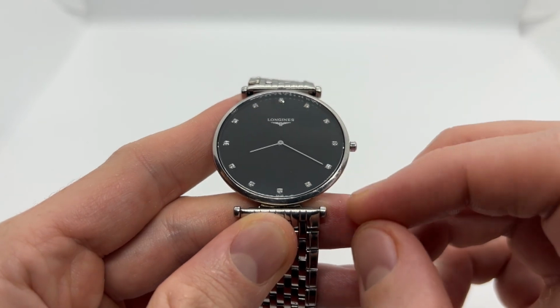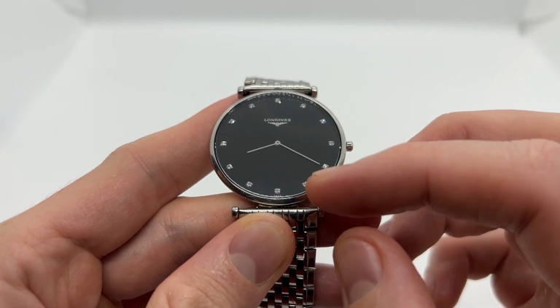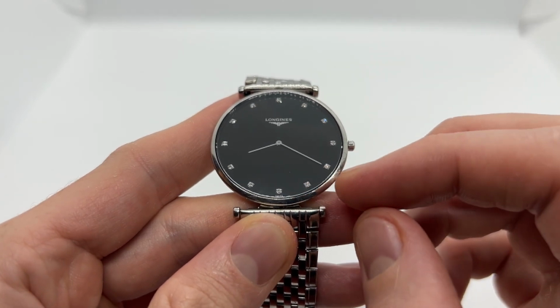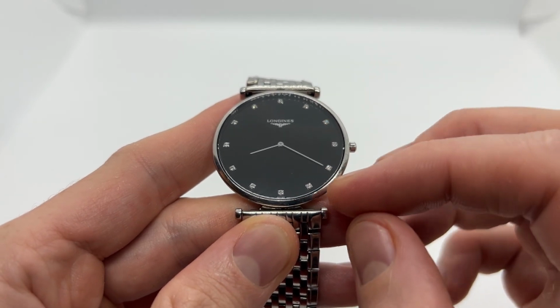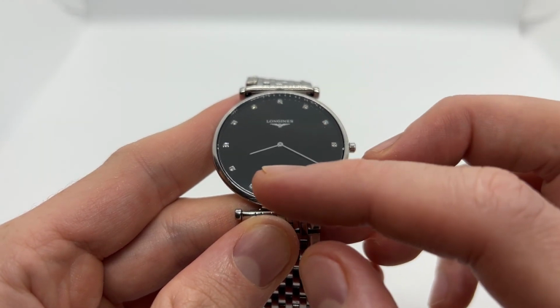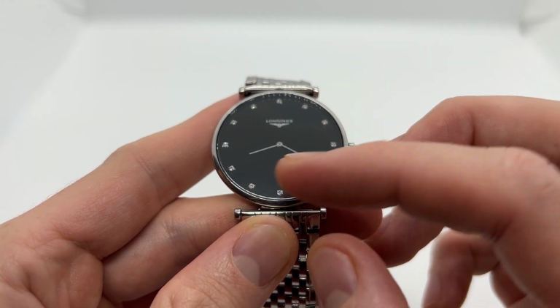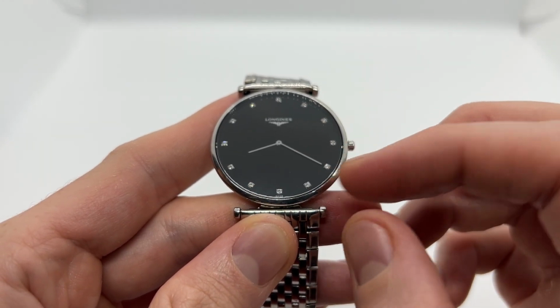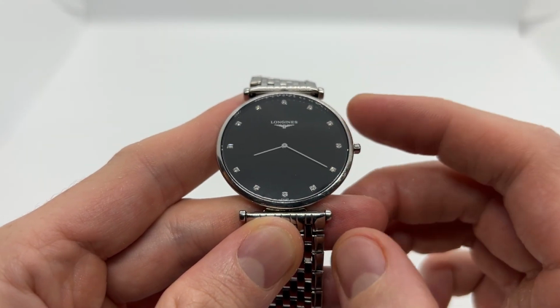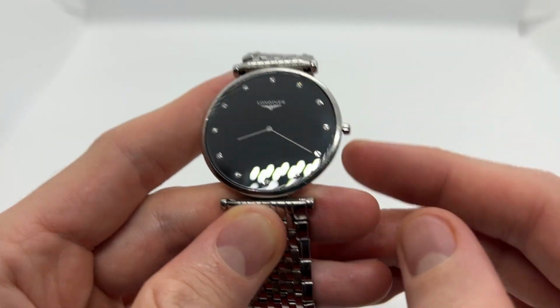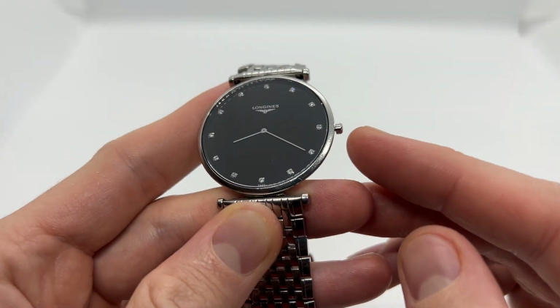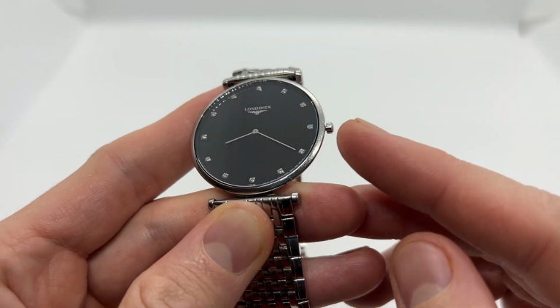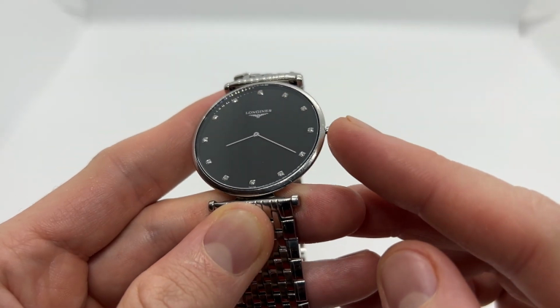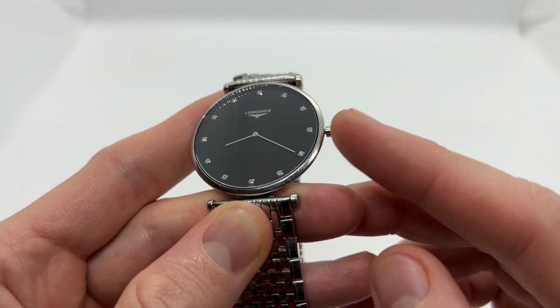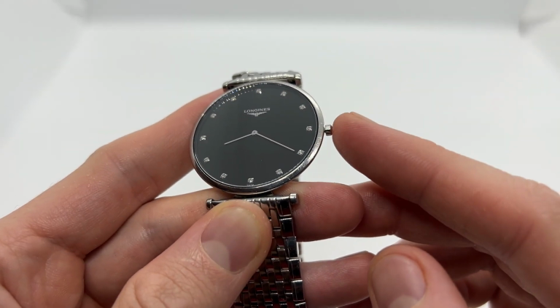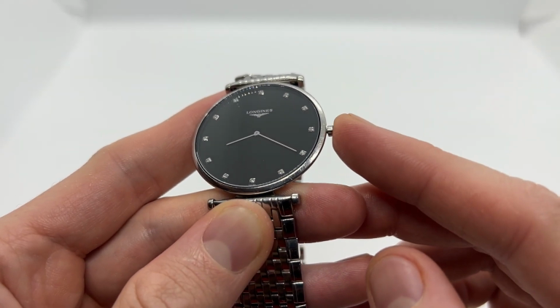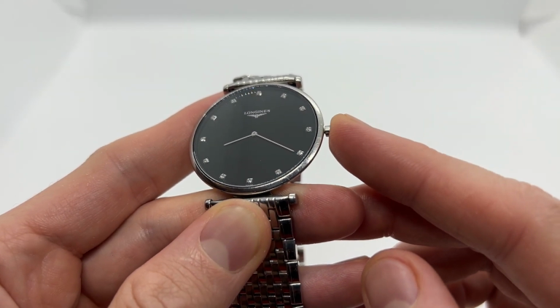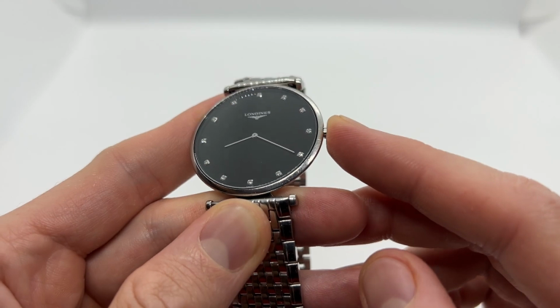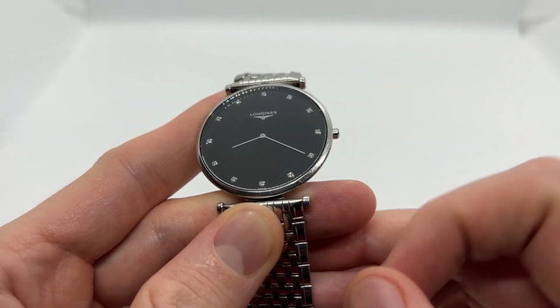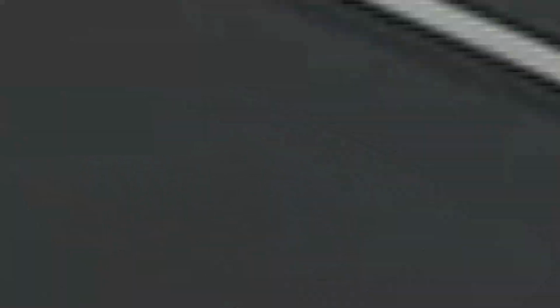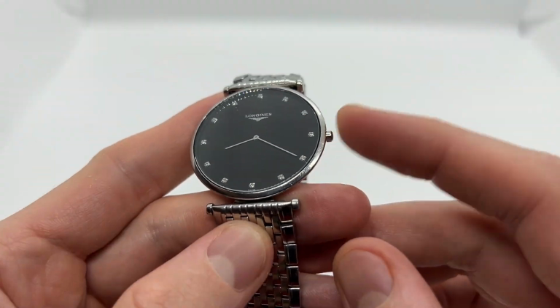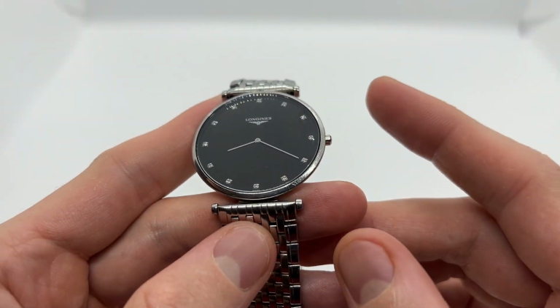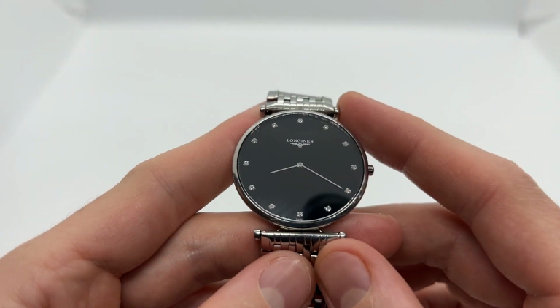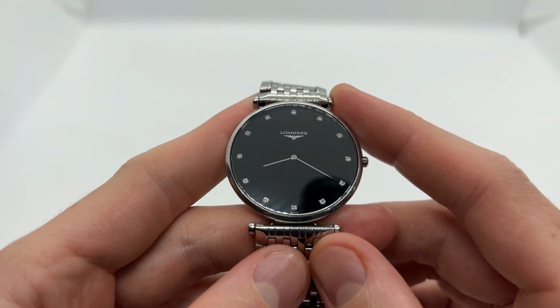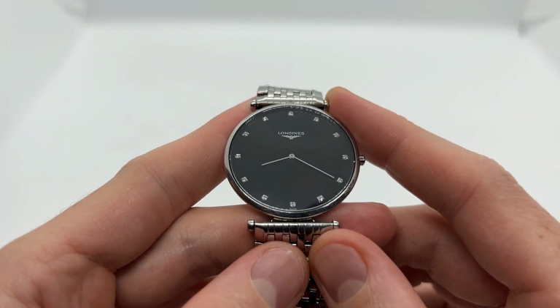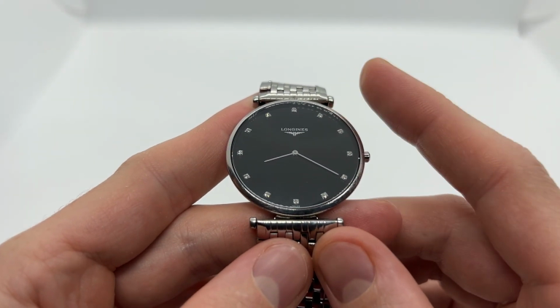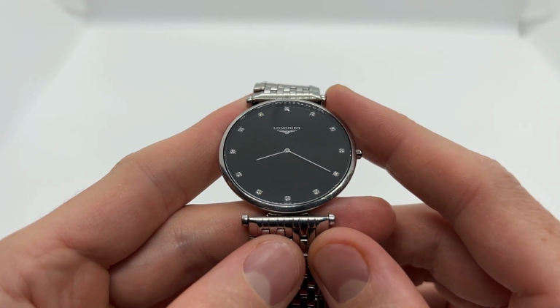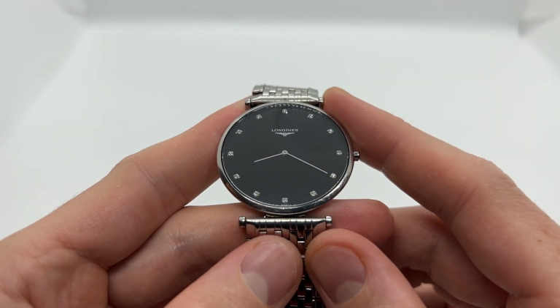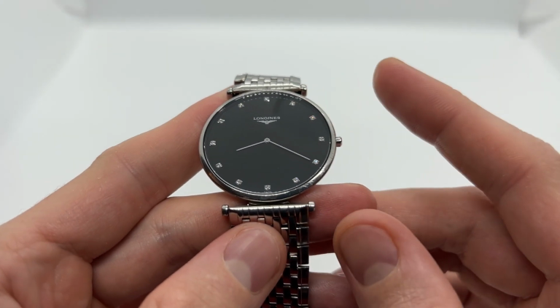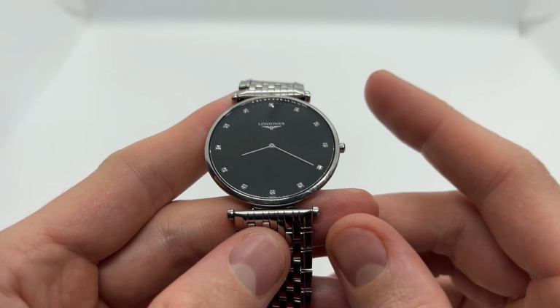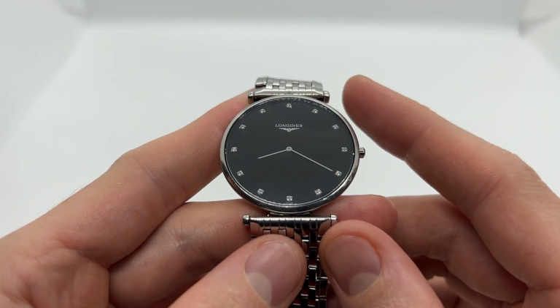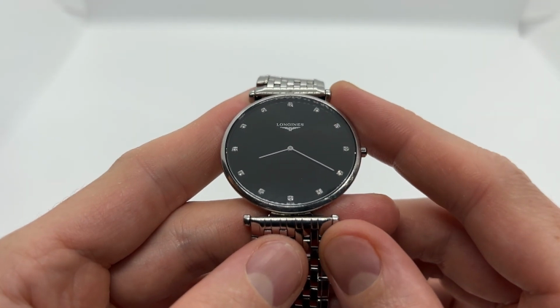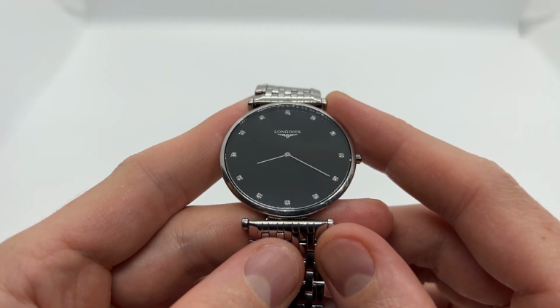Once you have set the hours and the minutes, all you need to do is push the crown all the way back in and you are done. You have correctly set the time on your Longines quartz watch.